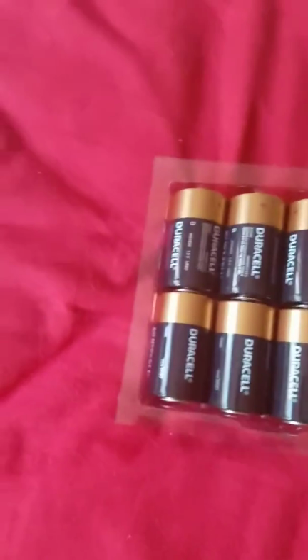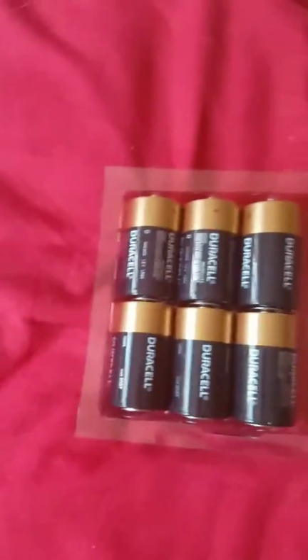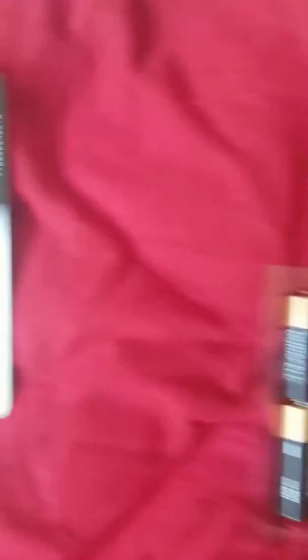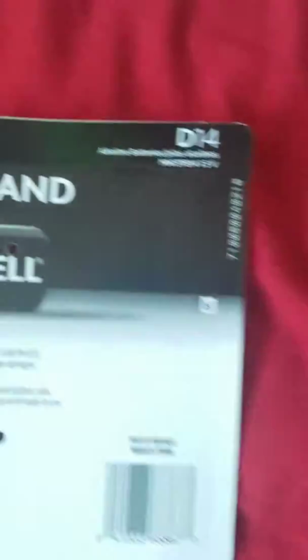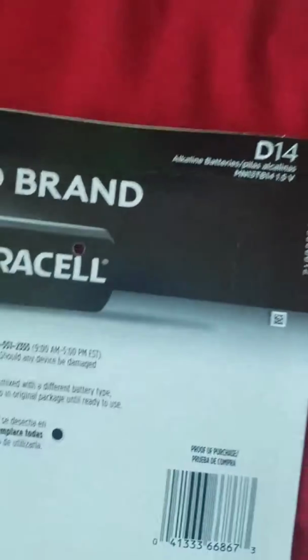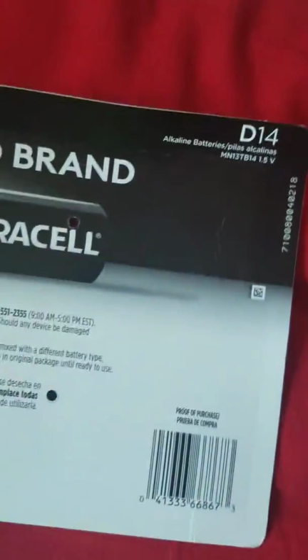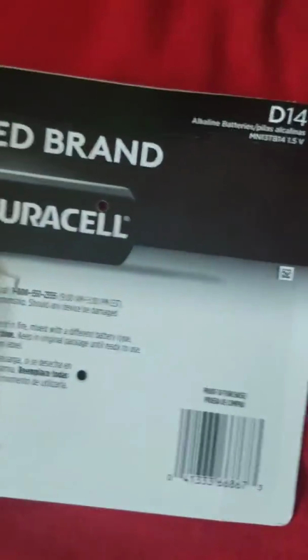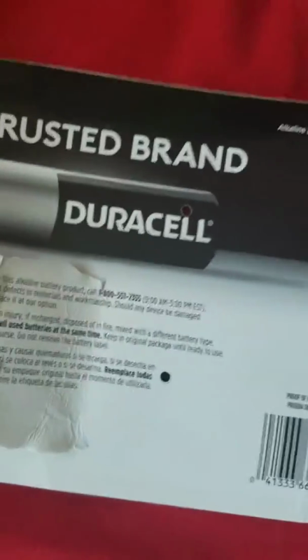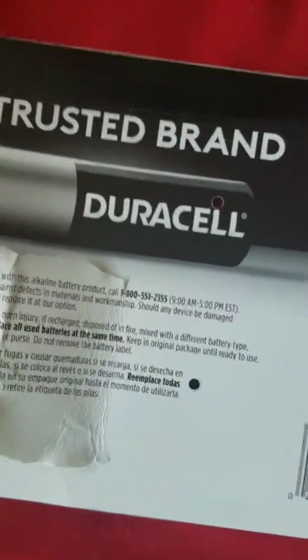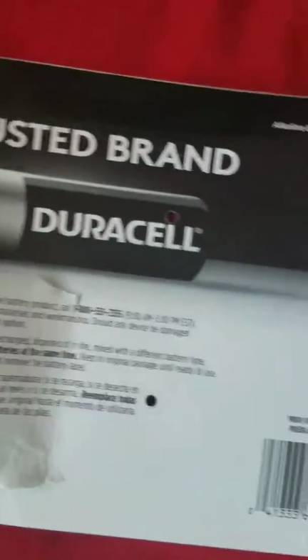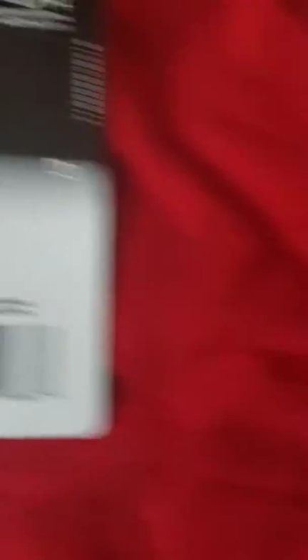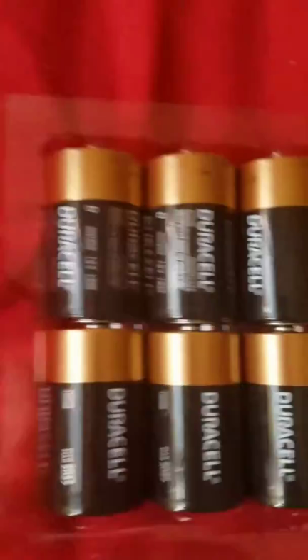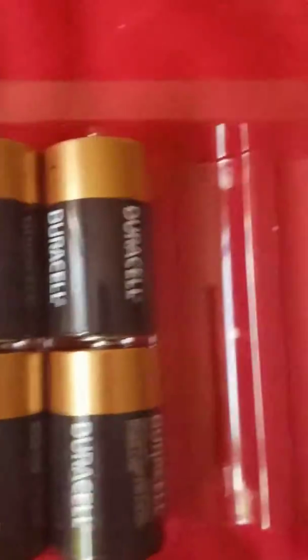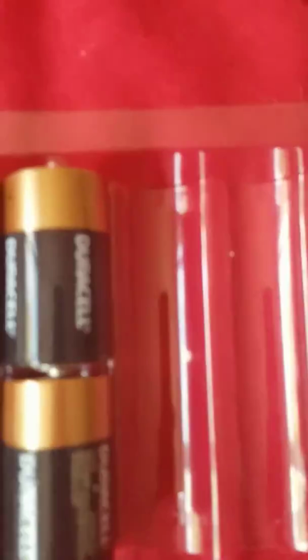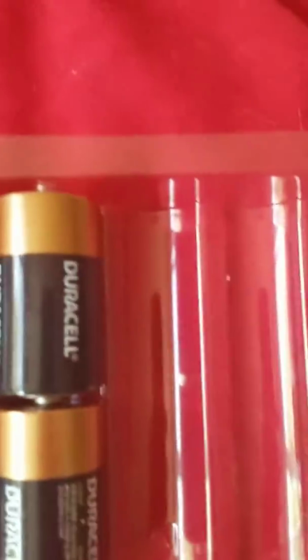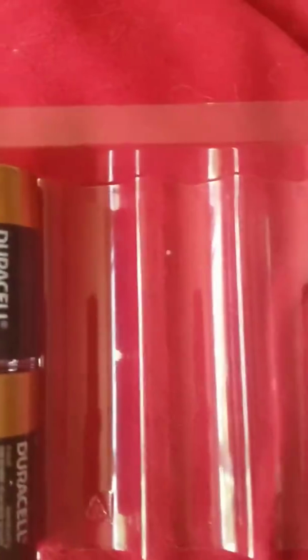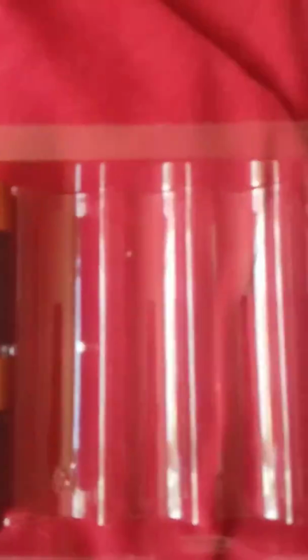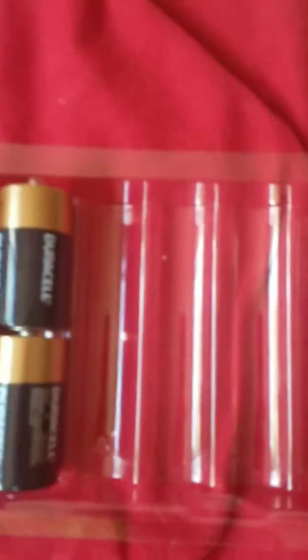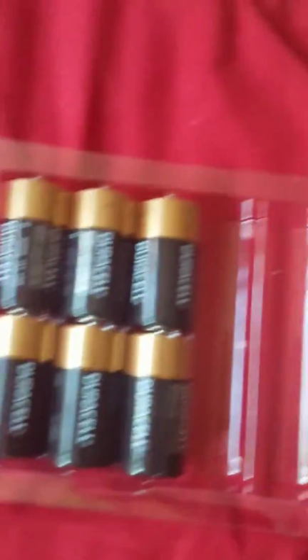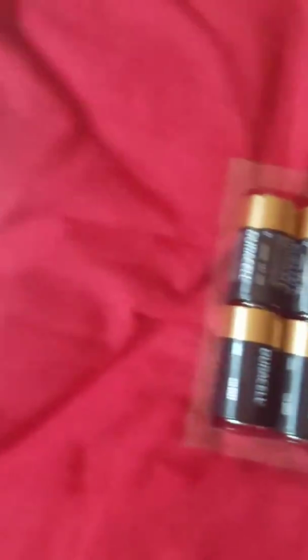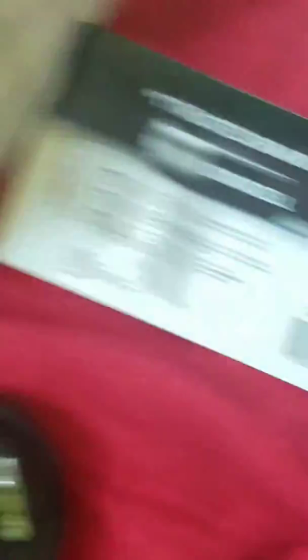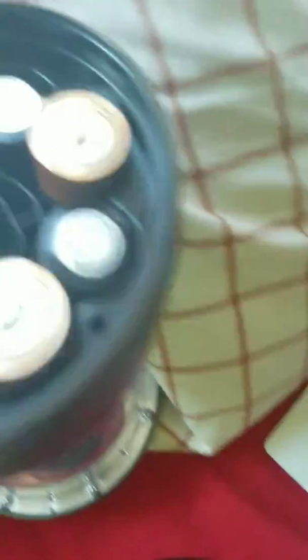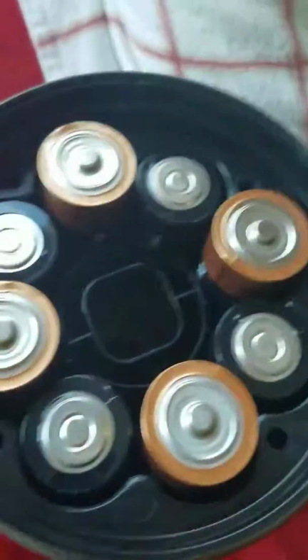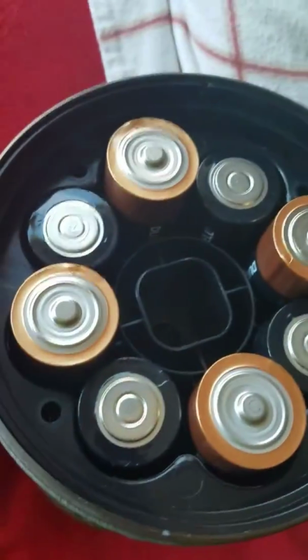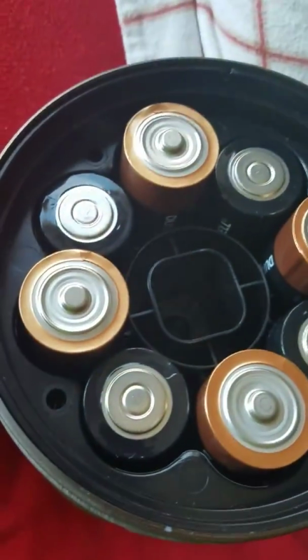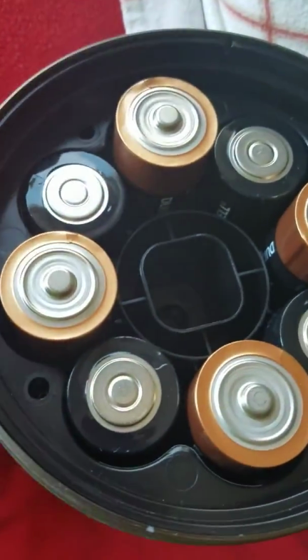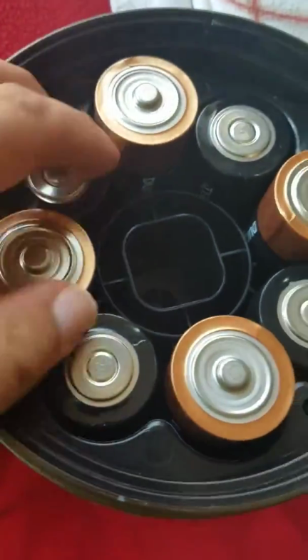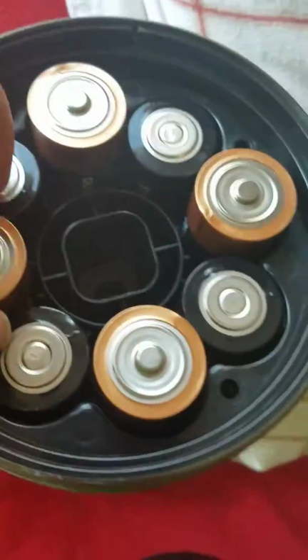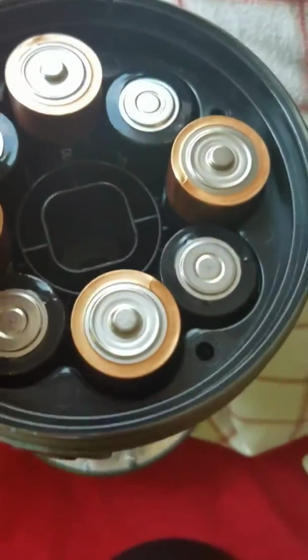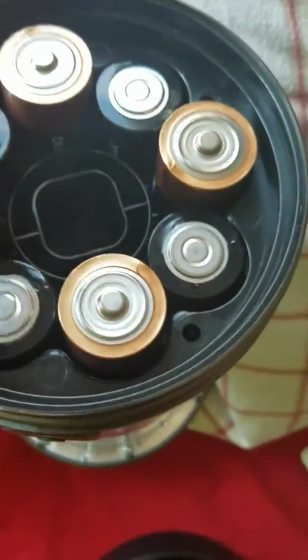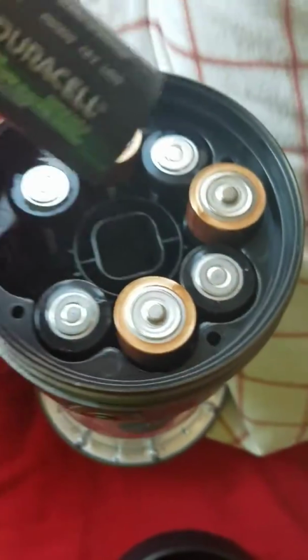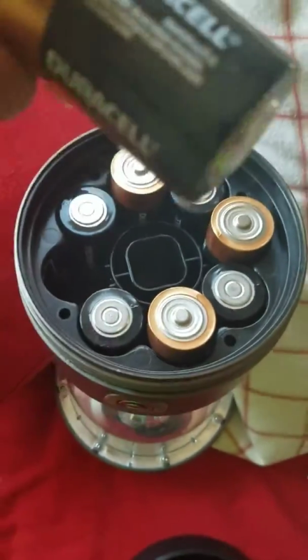I got this 14-pack at Costco. There are 14 total. The rest are in my lantern that needed some new batteries.